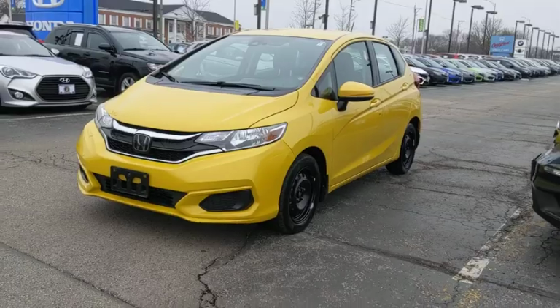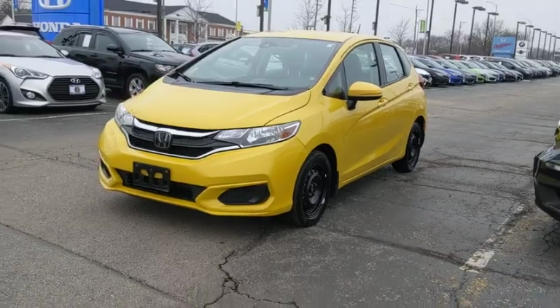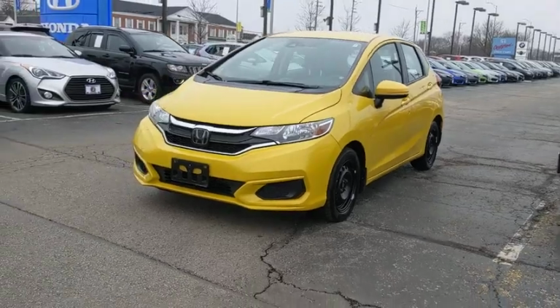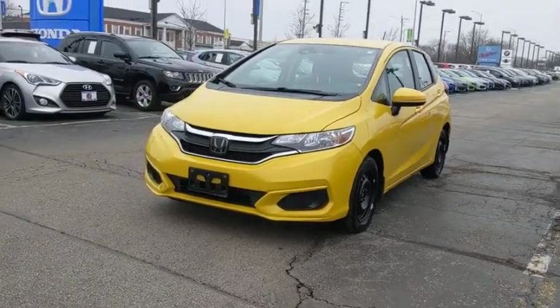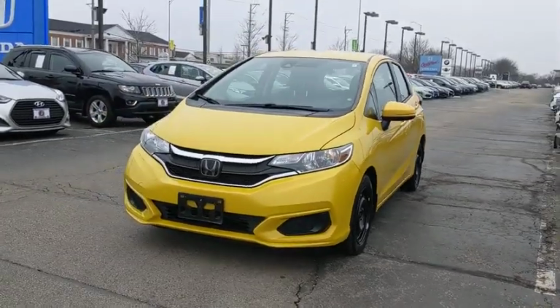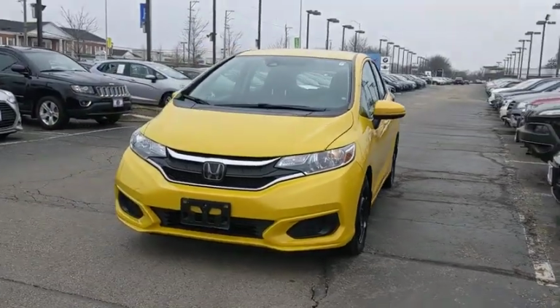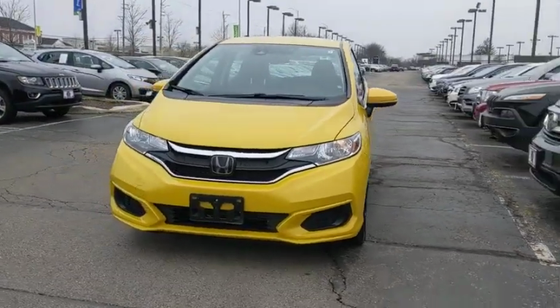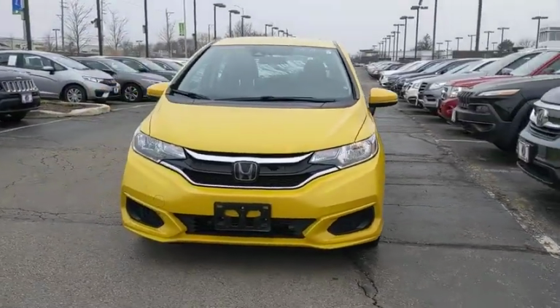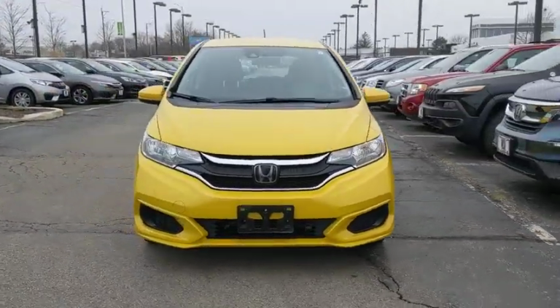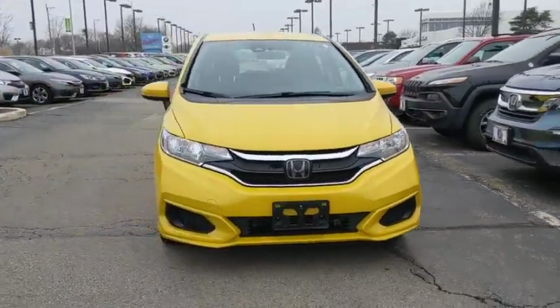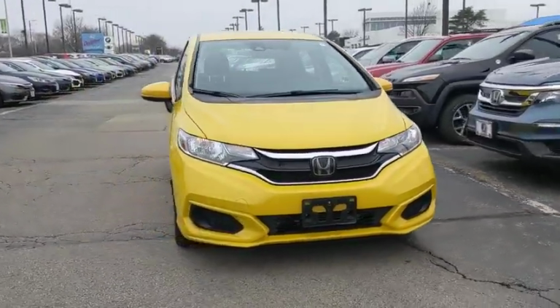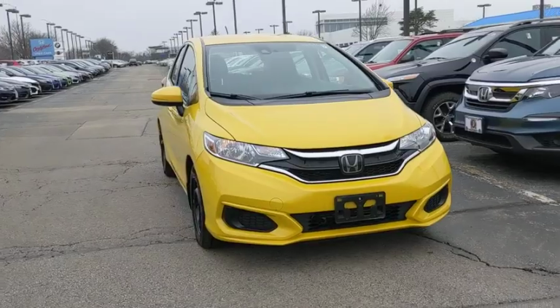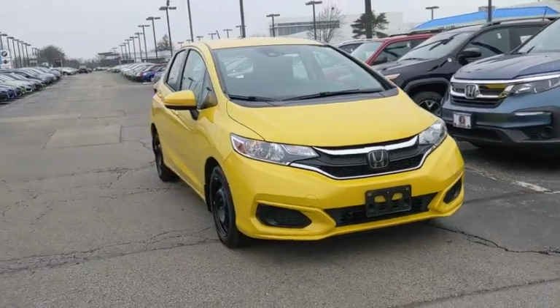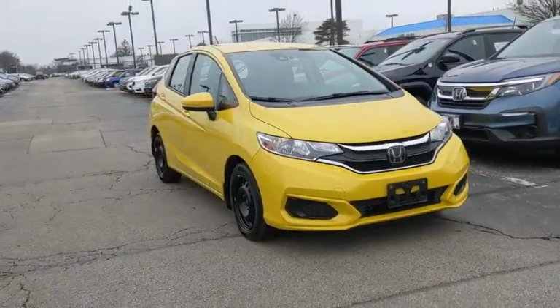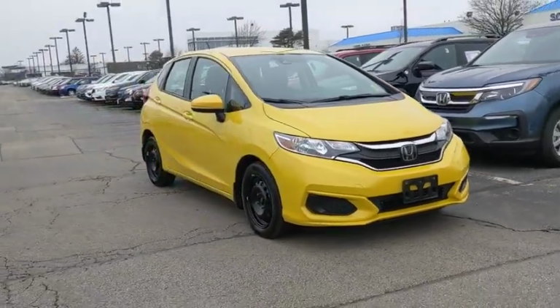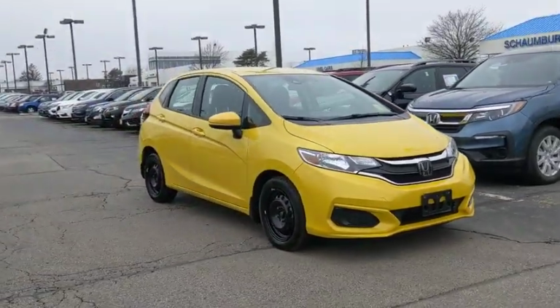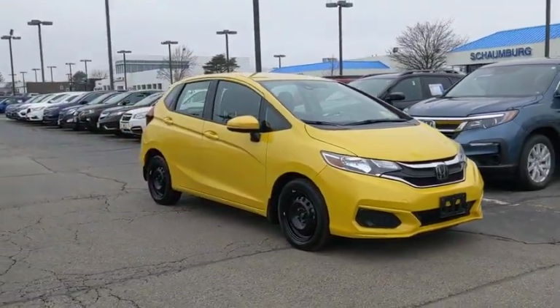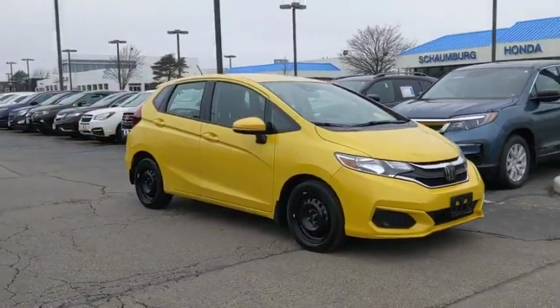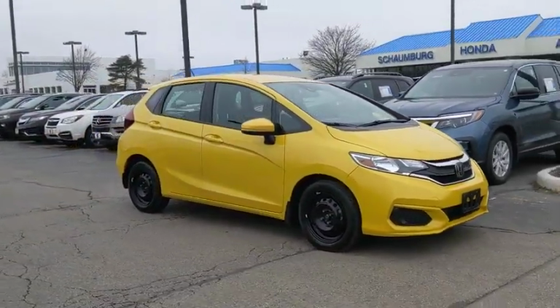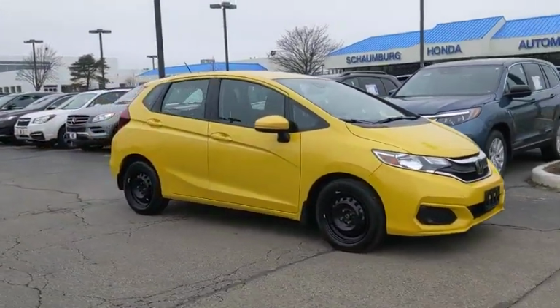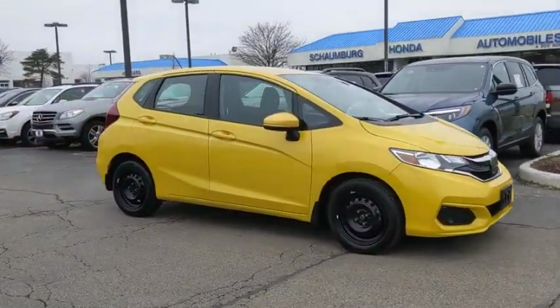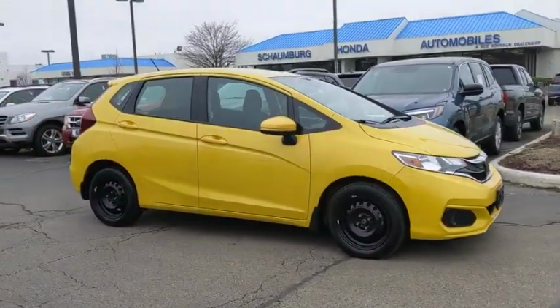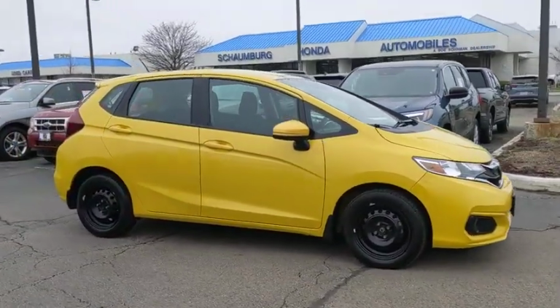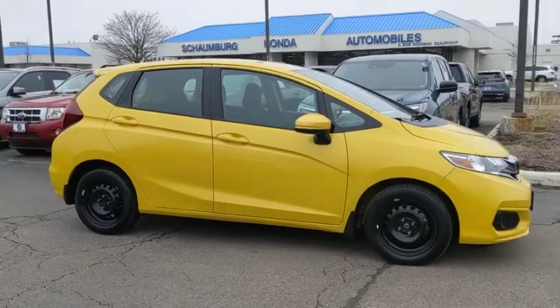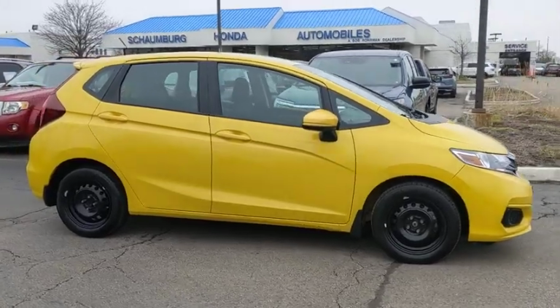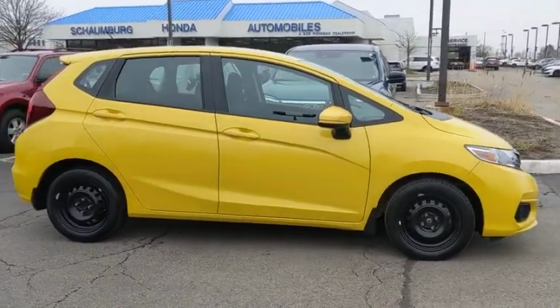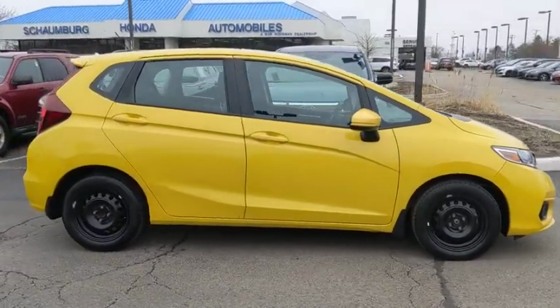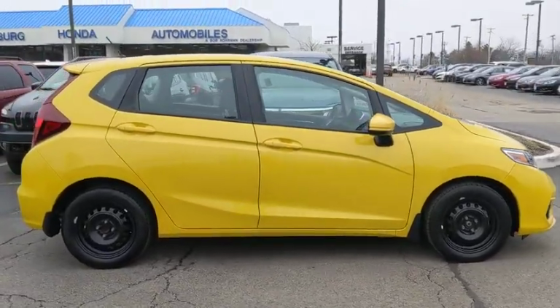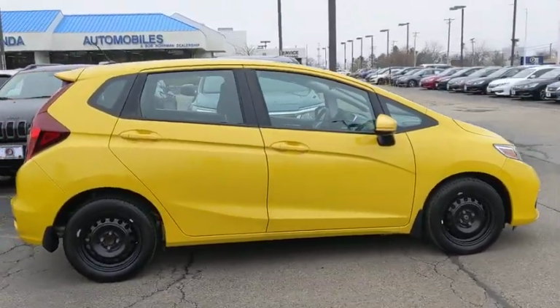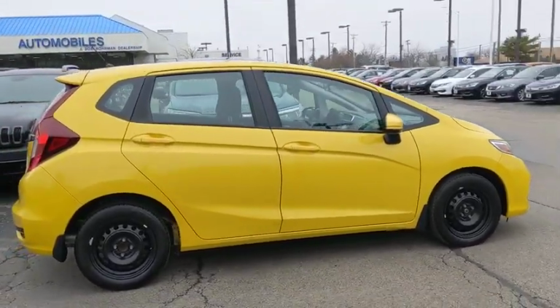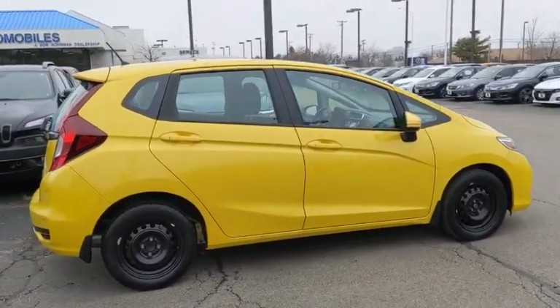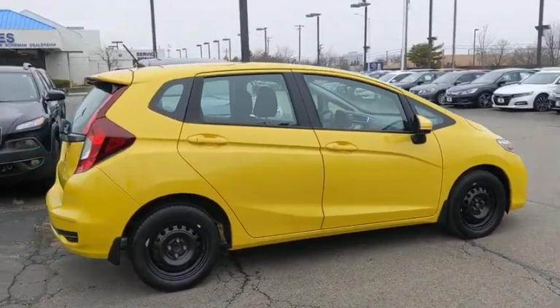Stop by and take a look at the 2018 Honda Fit. The Fit was engineered to be useful, efficient, and reliable, but its most important attribute is its innate charm and coolness. This vehicle has less than 40,000 miles.